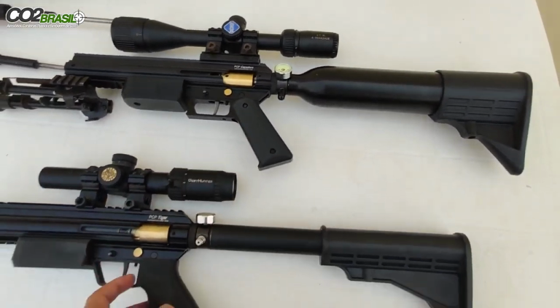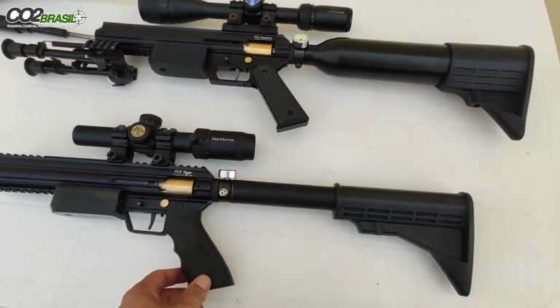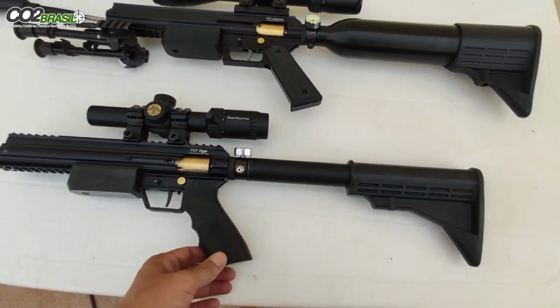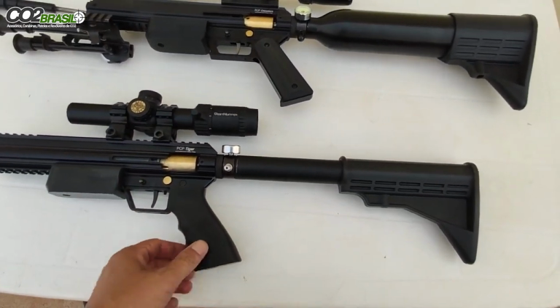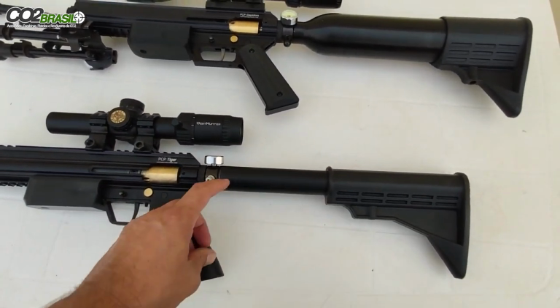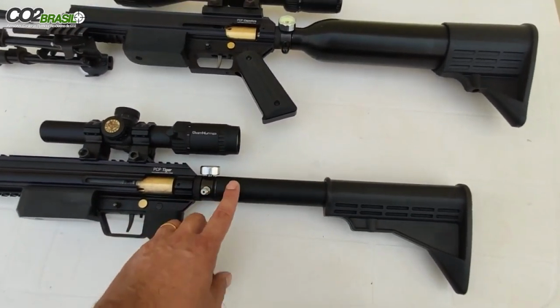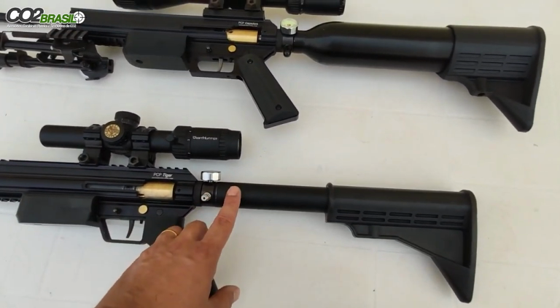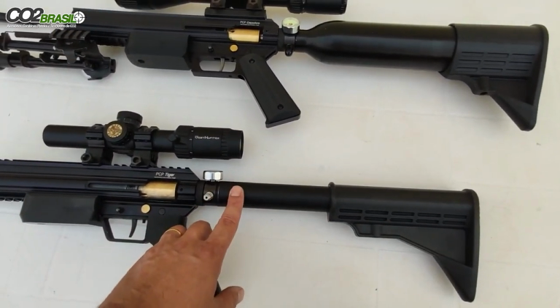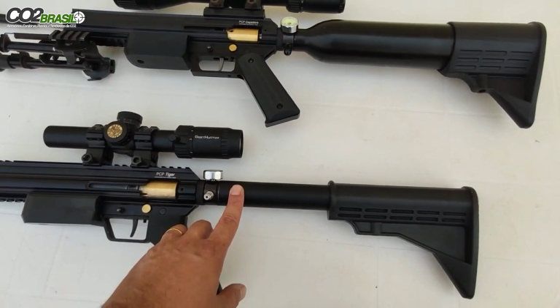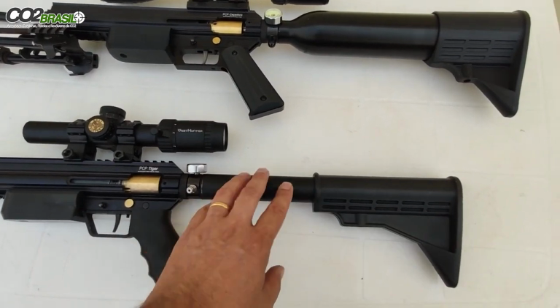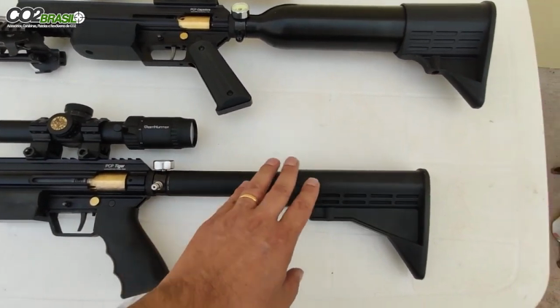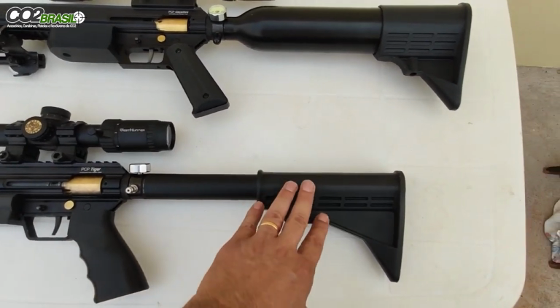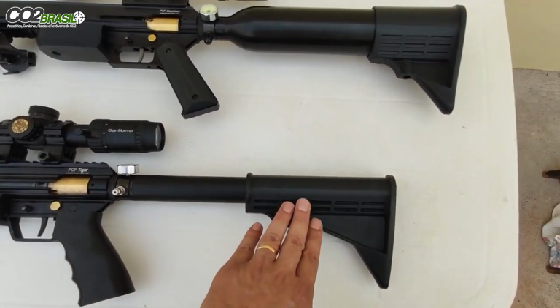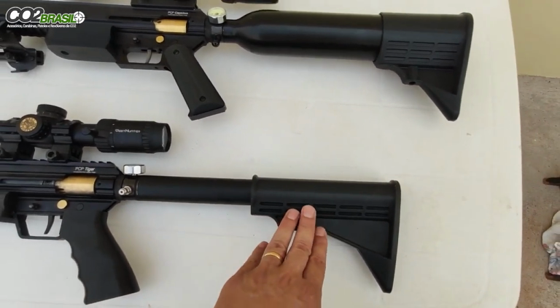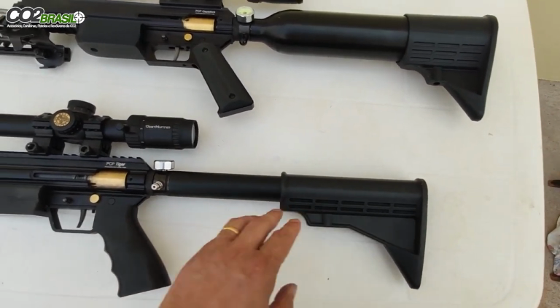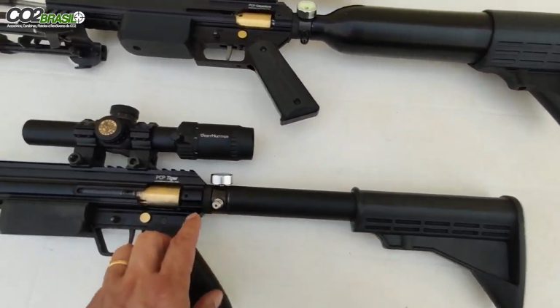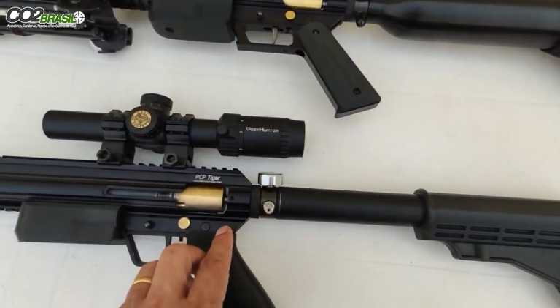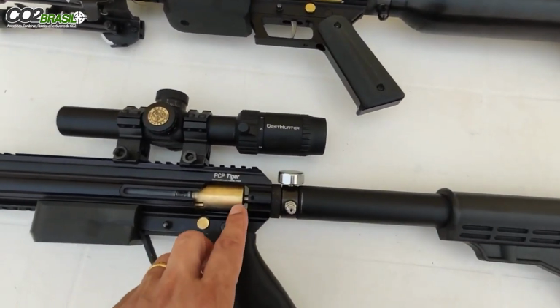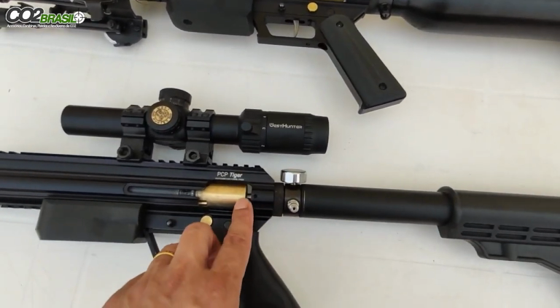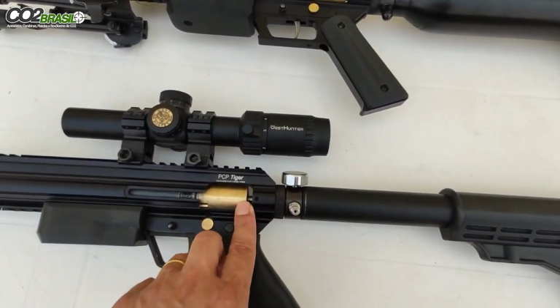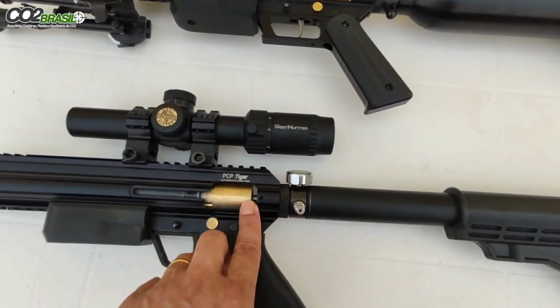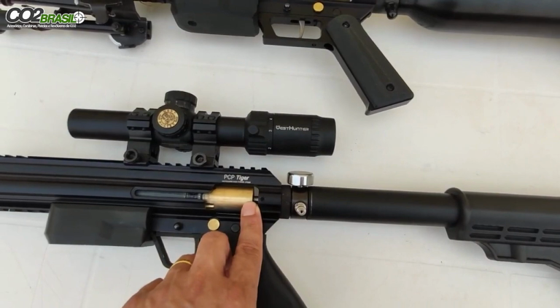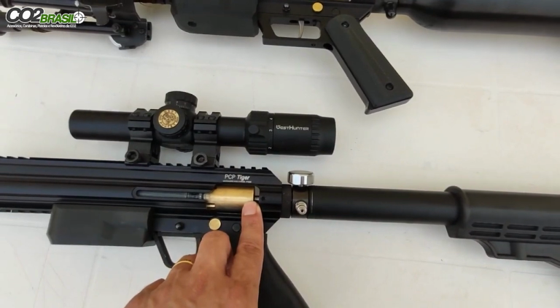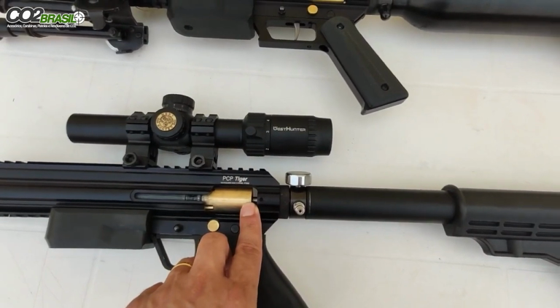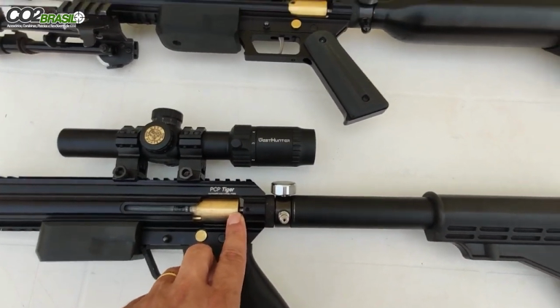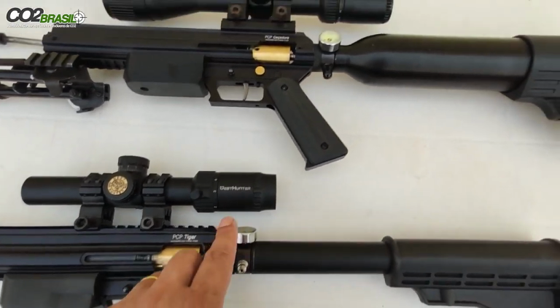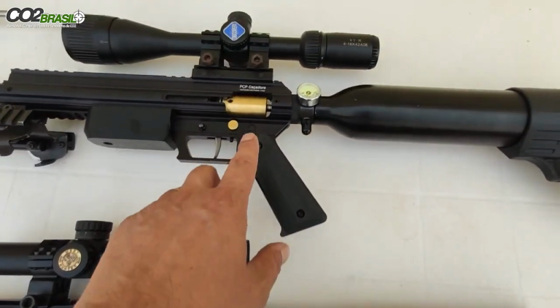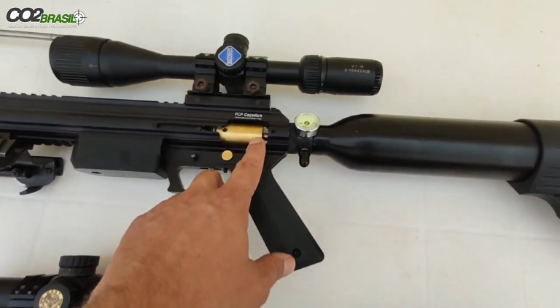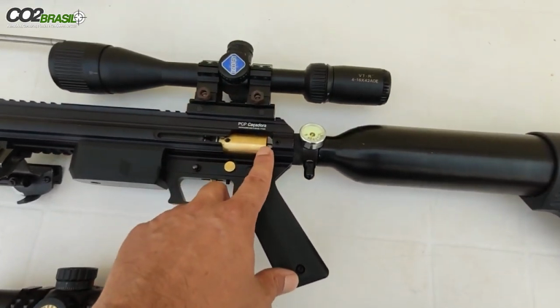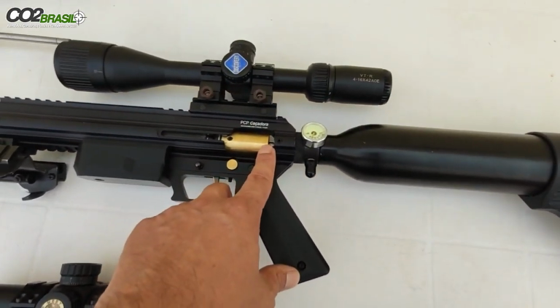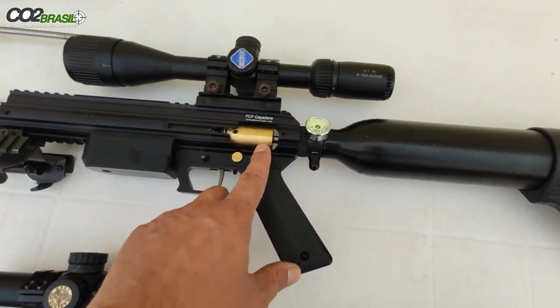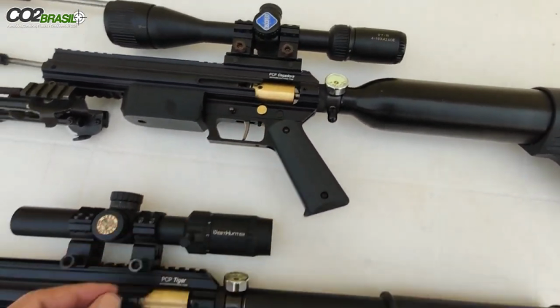A Tiger vai com cilindro nacional, com coronha em estilo M4. Percursor 3.5mm — e a caçadora é 6mm.